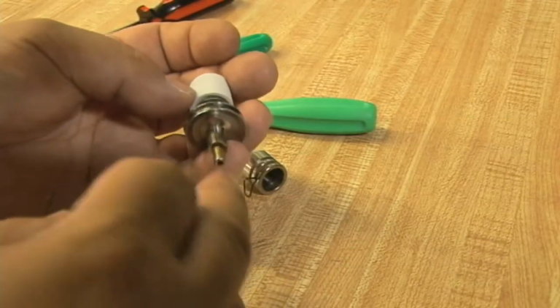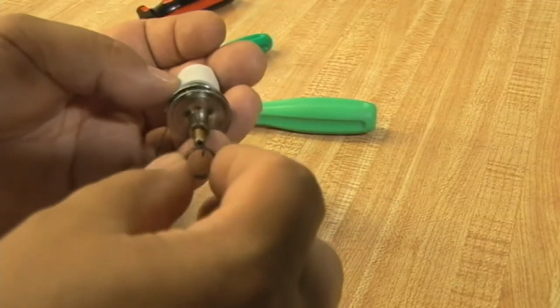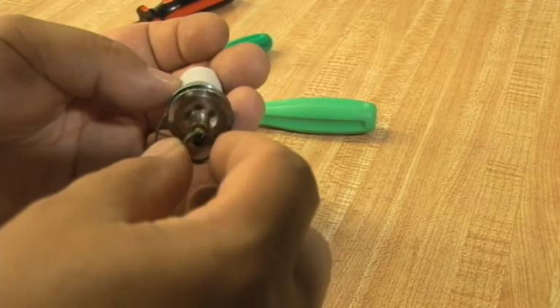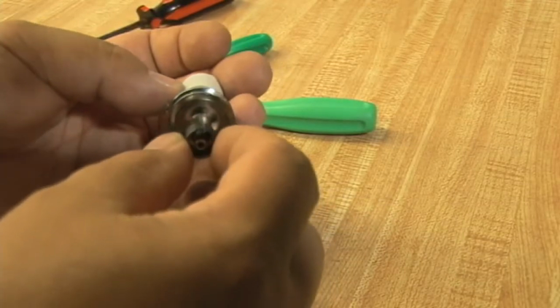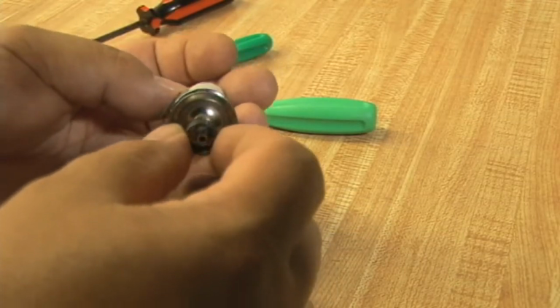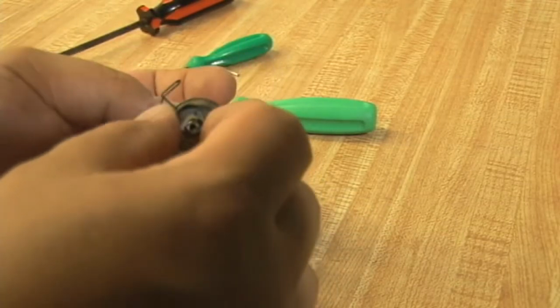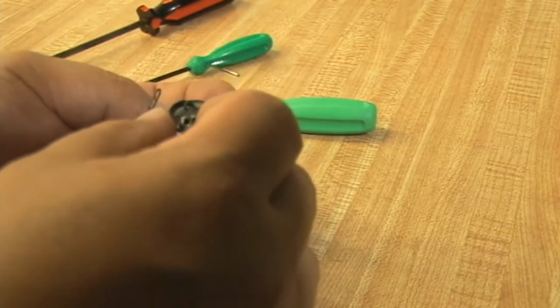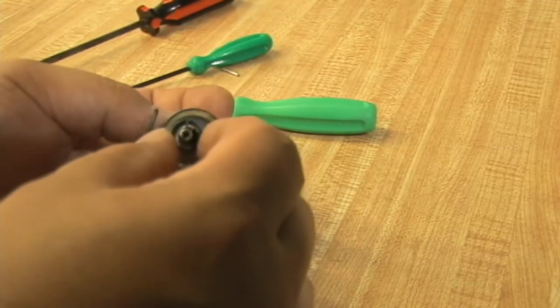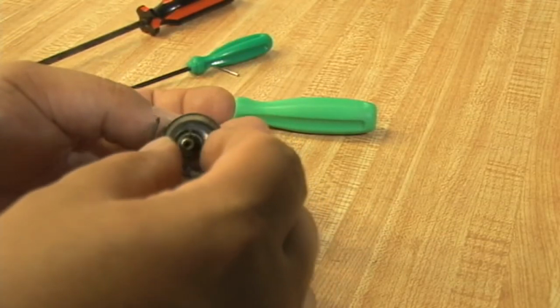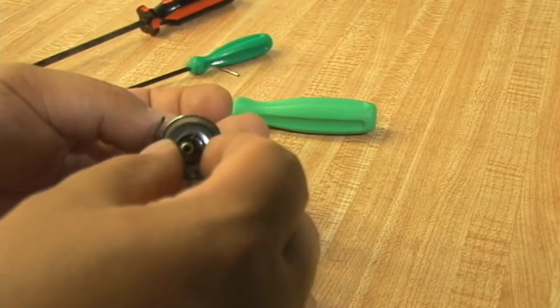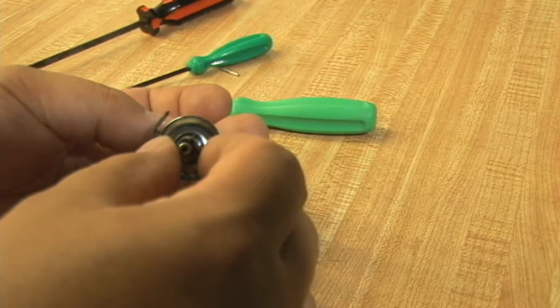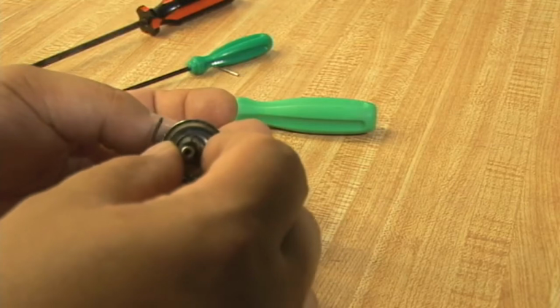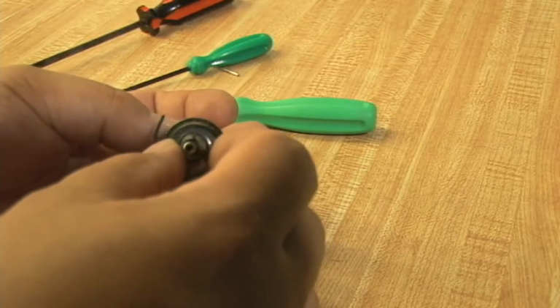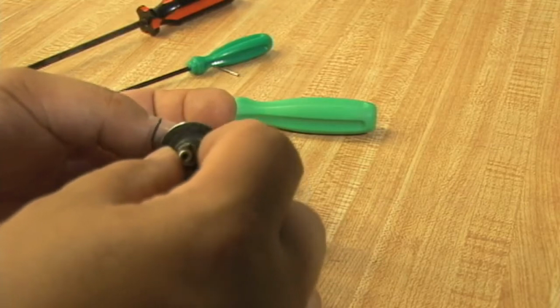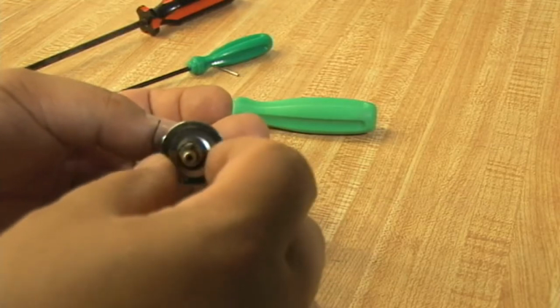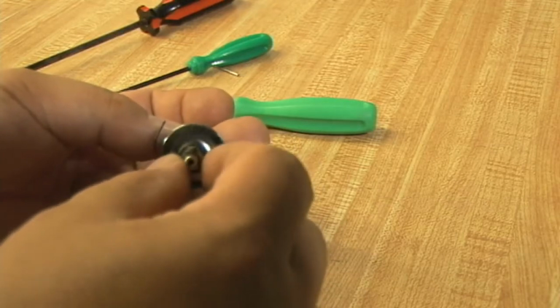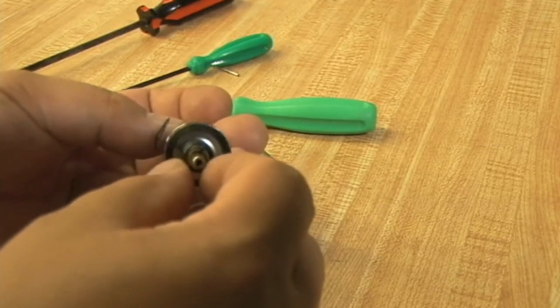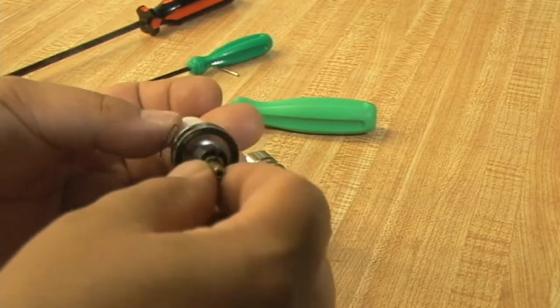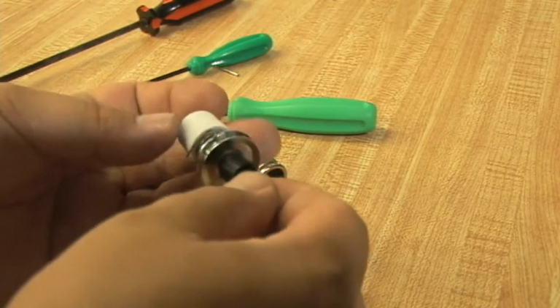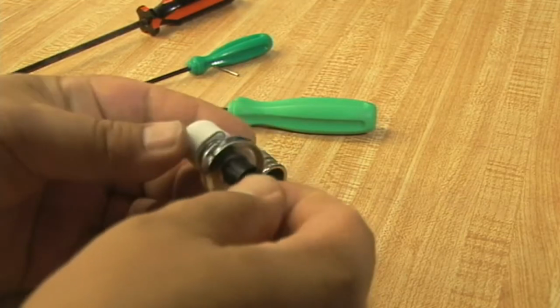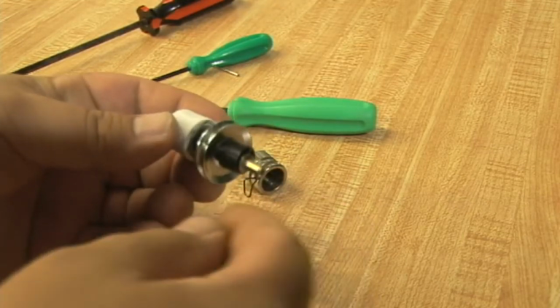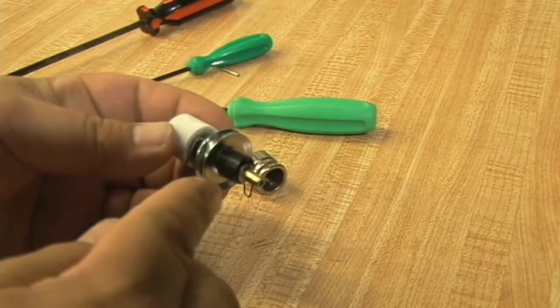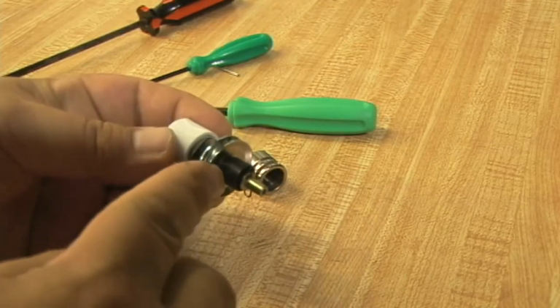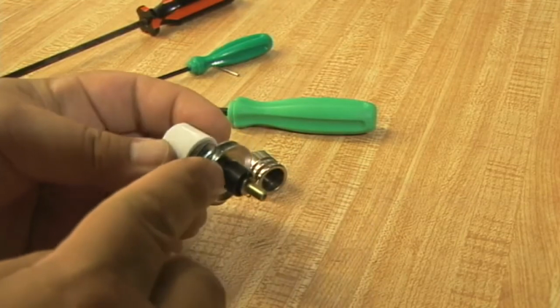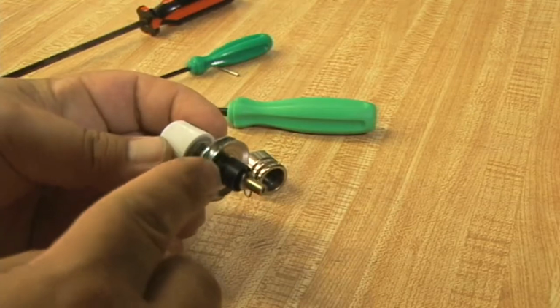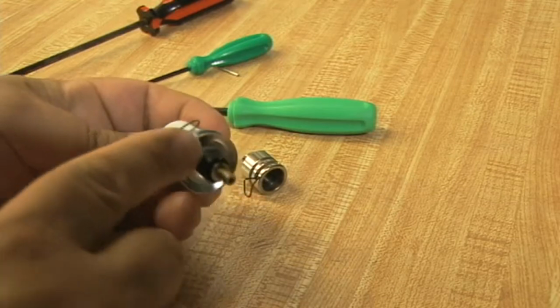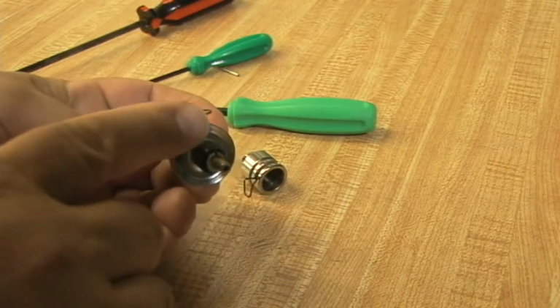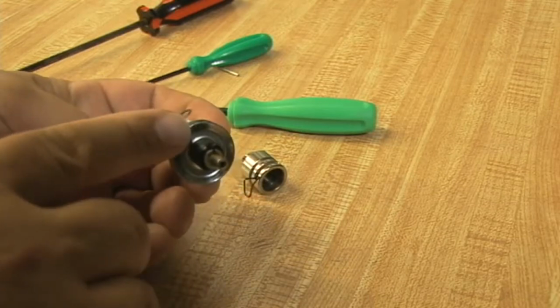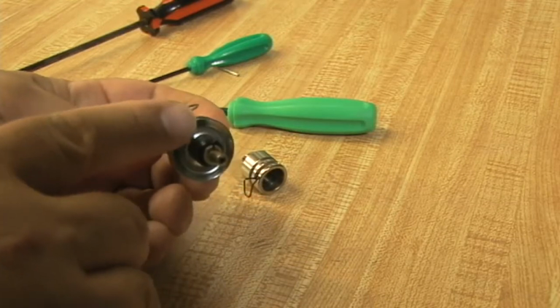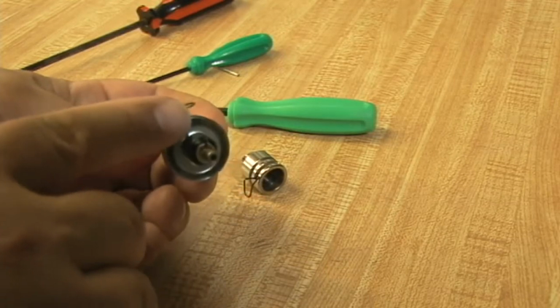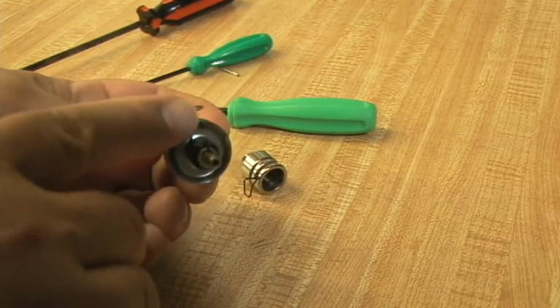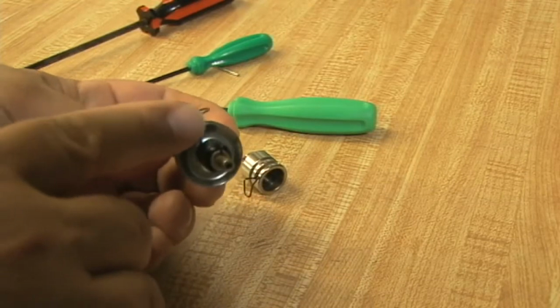You do not want to put the take-up spring on like we're showing here — we just want to show you how the take-up spring works. This little pip gives you the ability to tension the hook of the take-up spring.